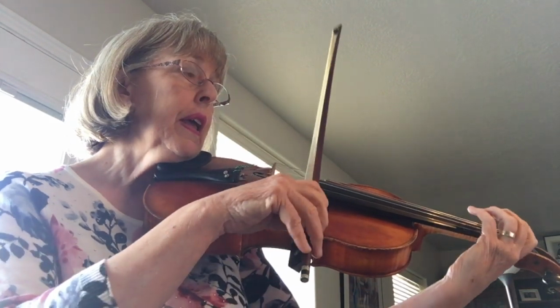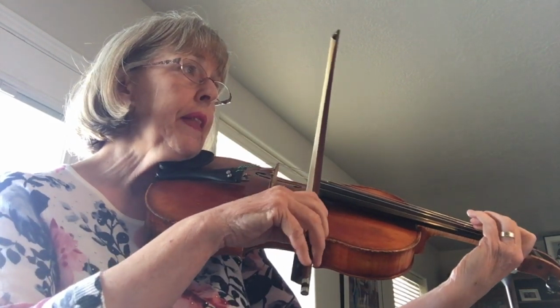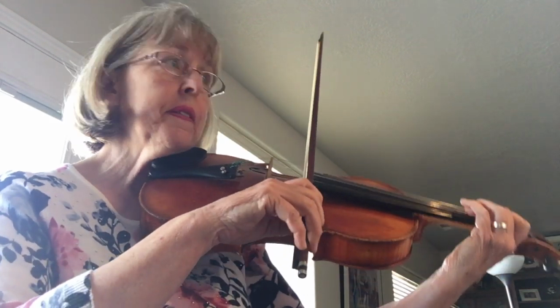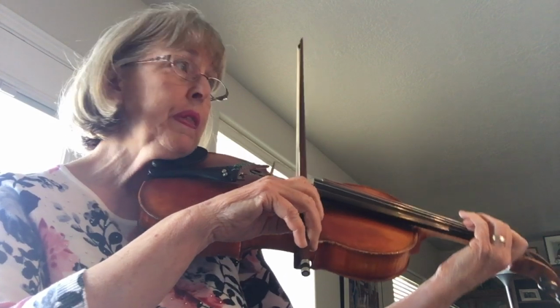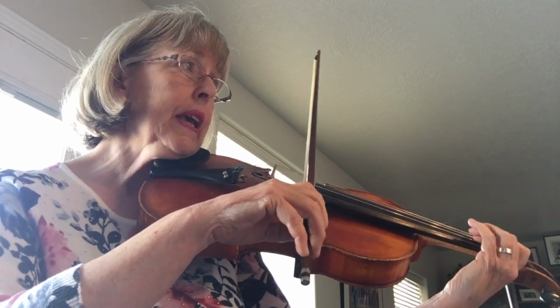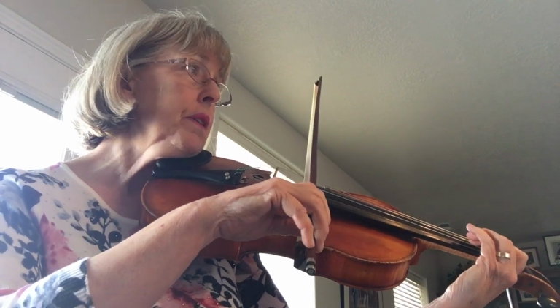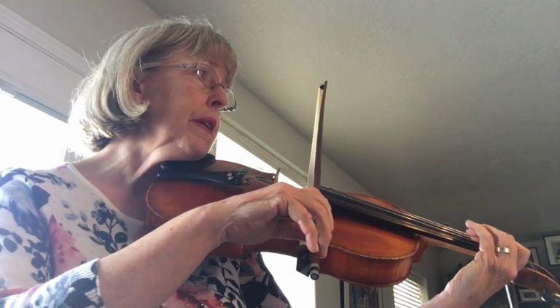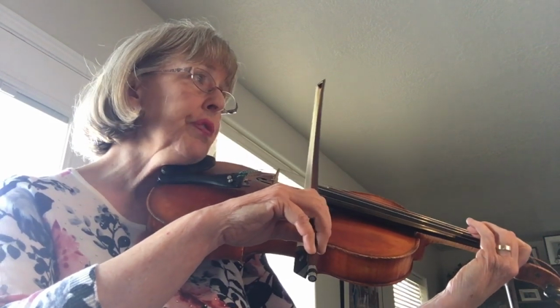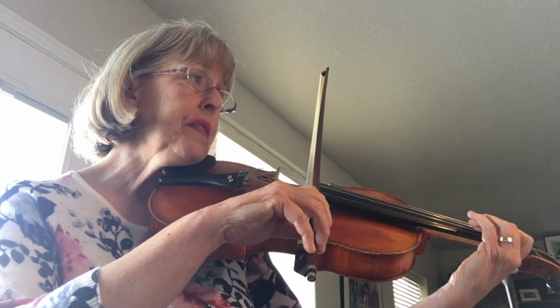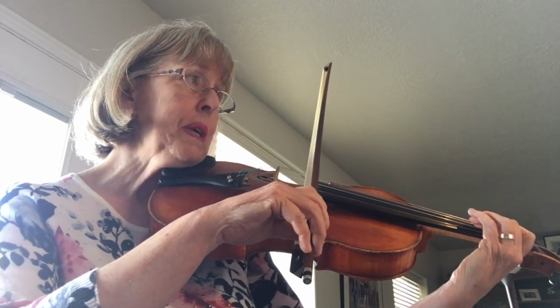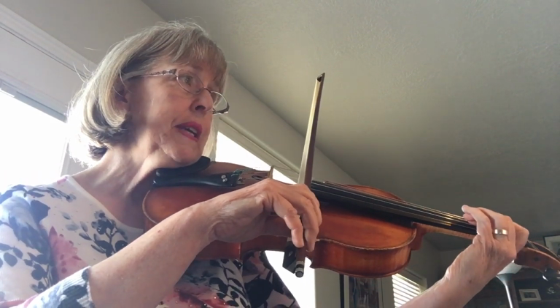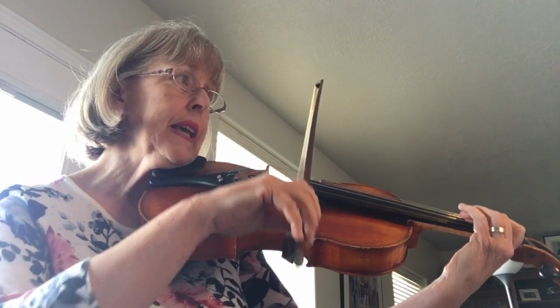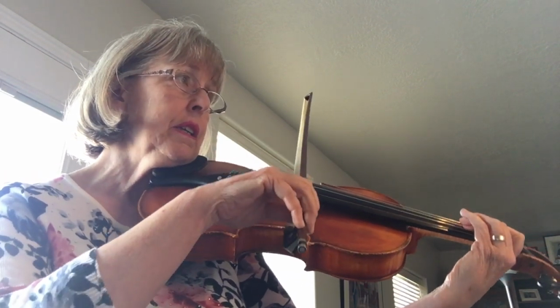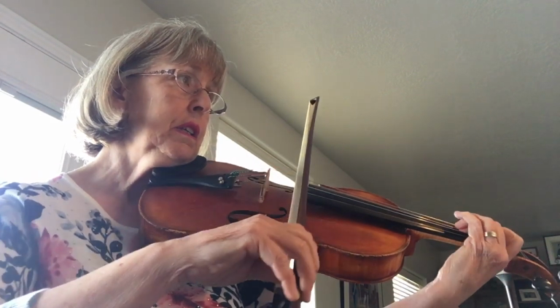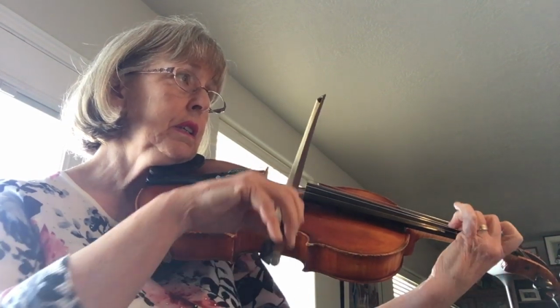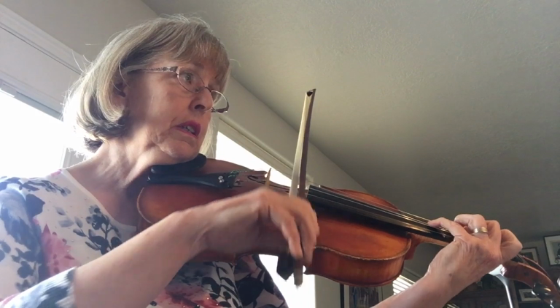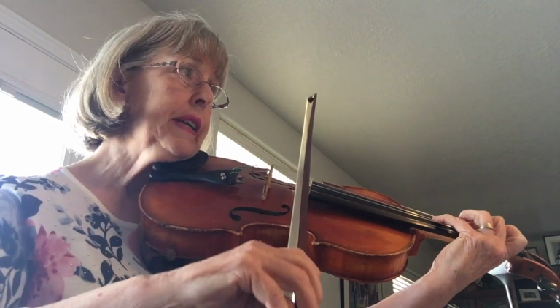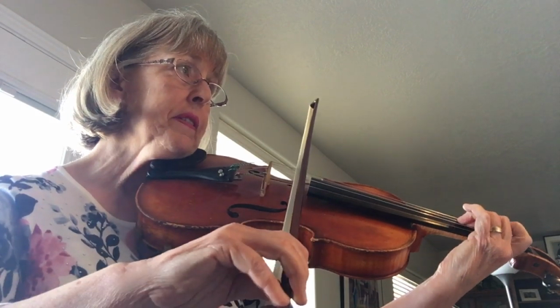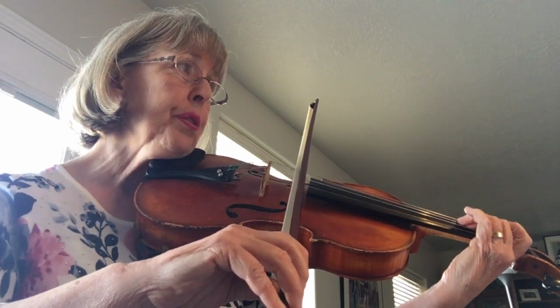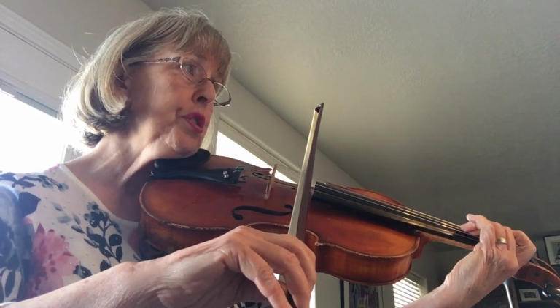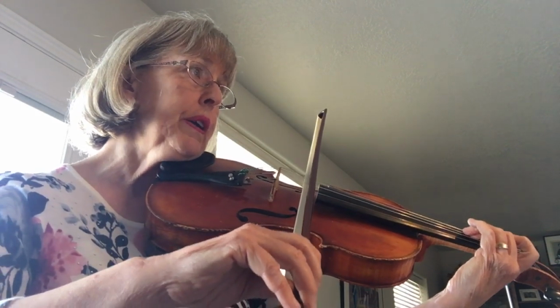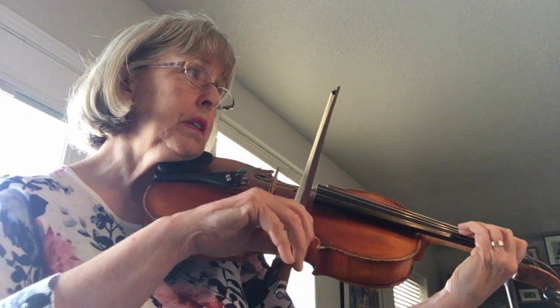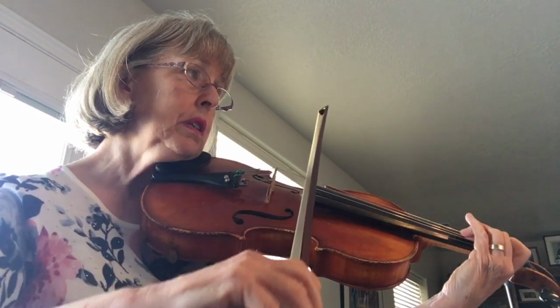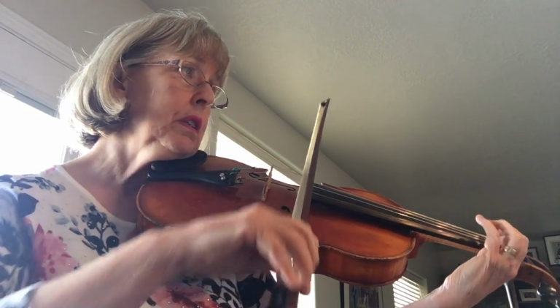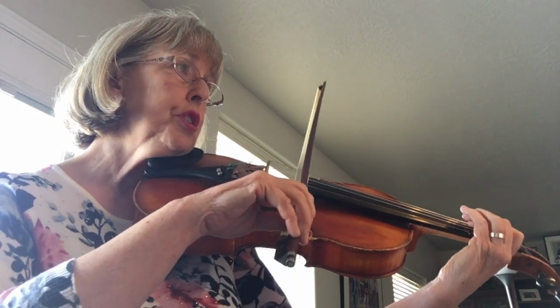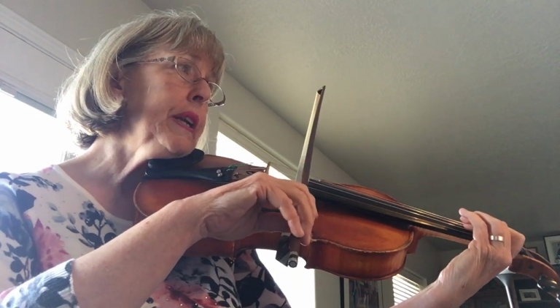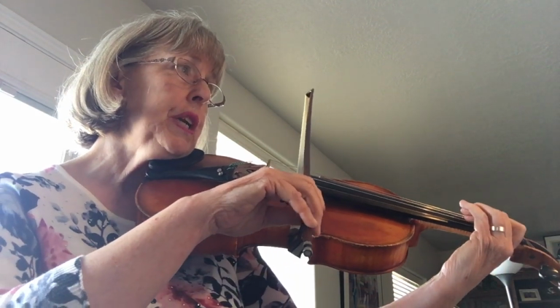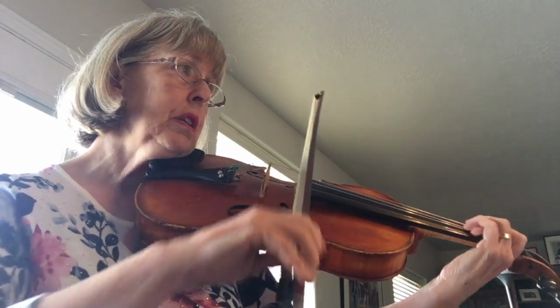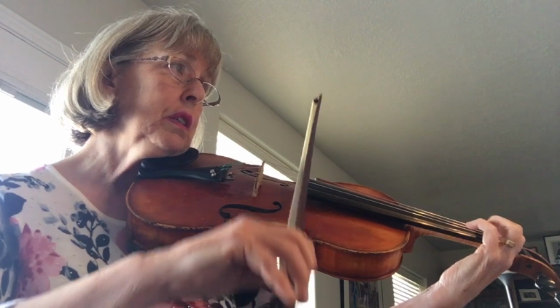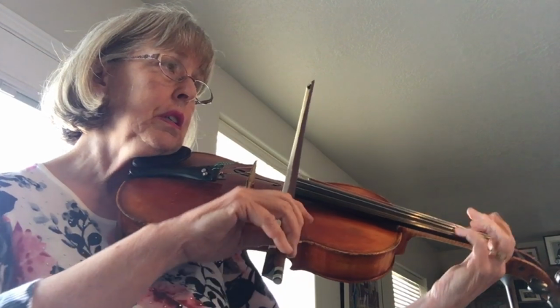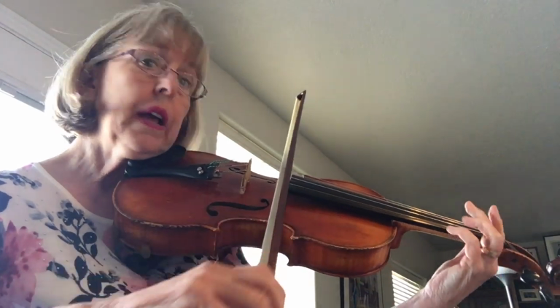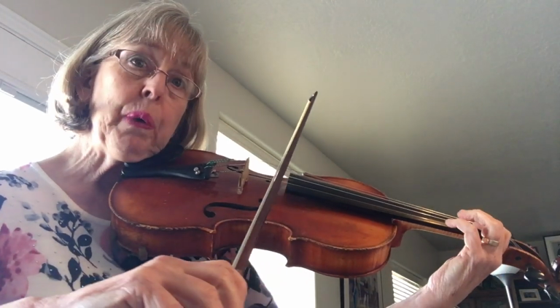And then the same thing again — number 5 is B, C, D again, down the scale: 3, 2, 1, 2, 1, G.